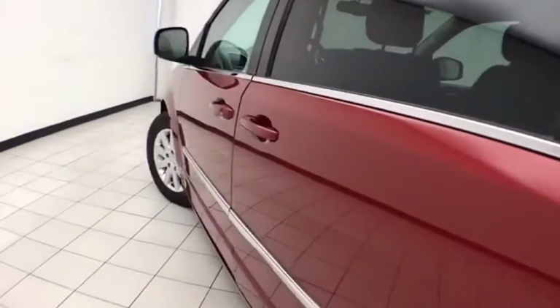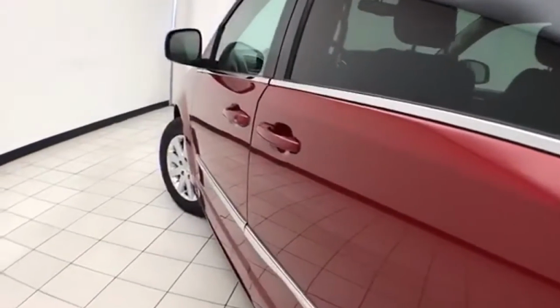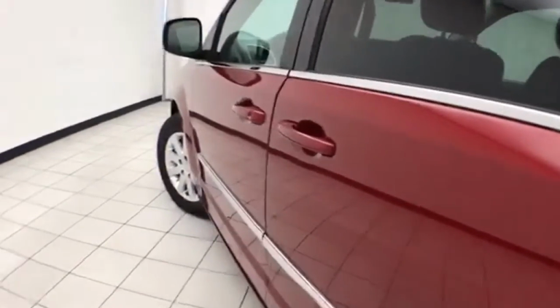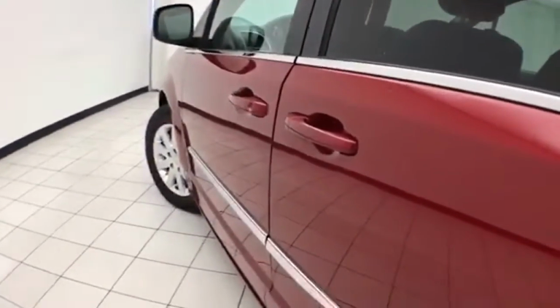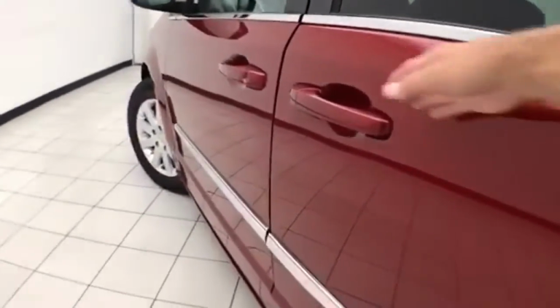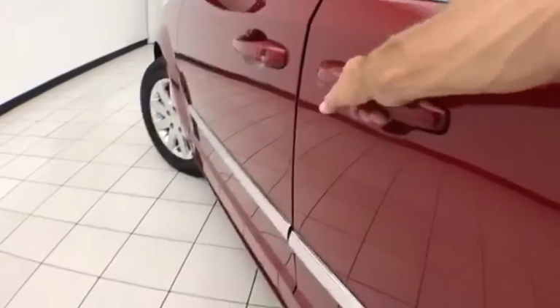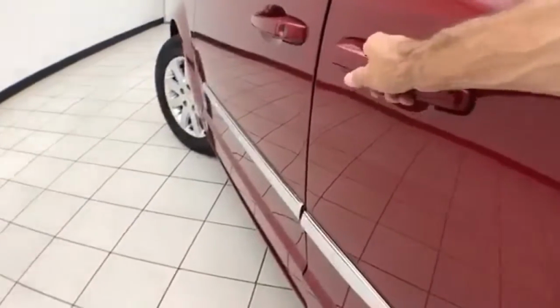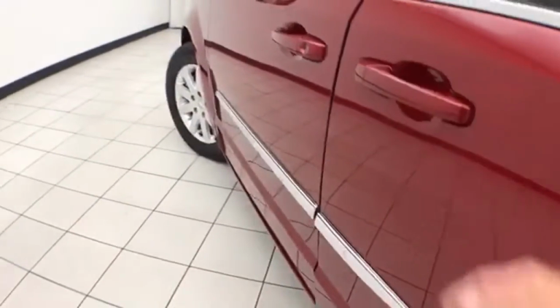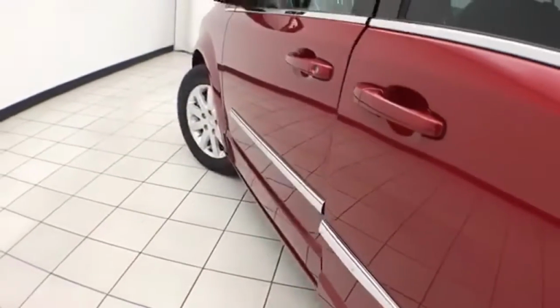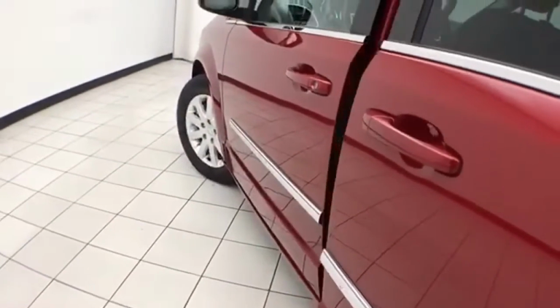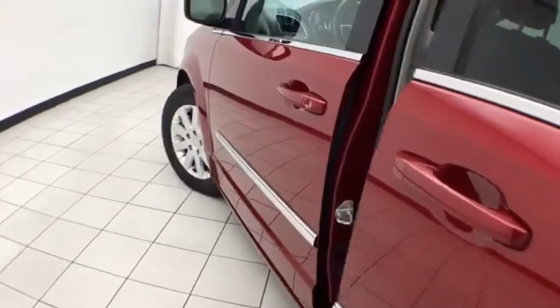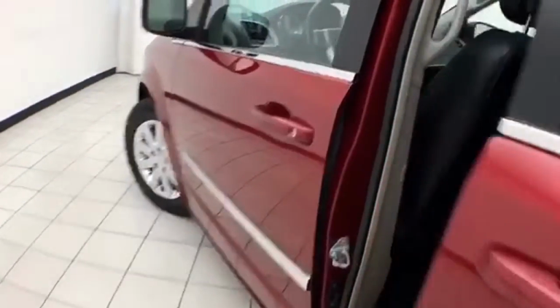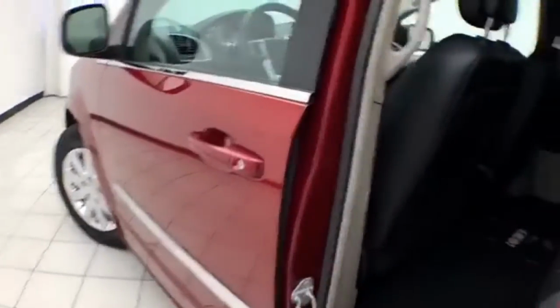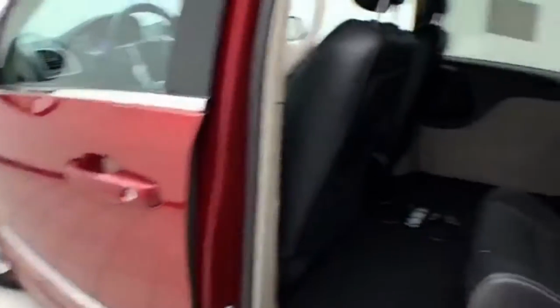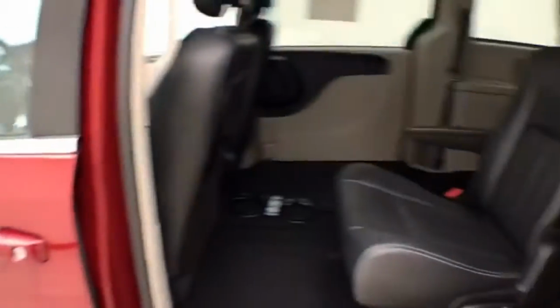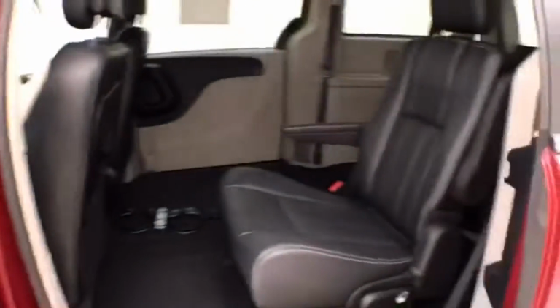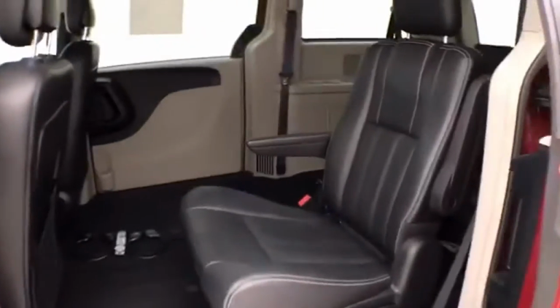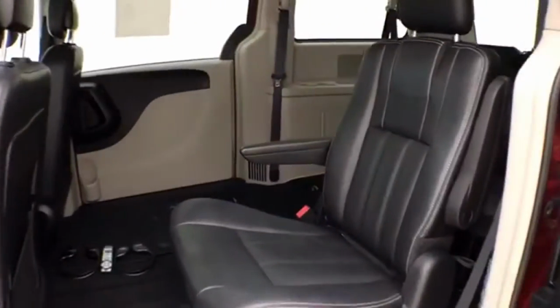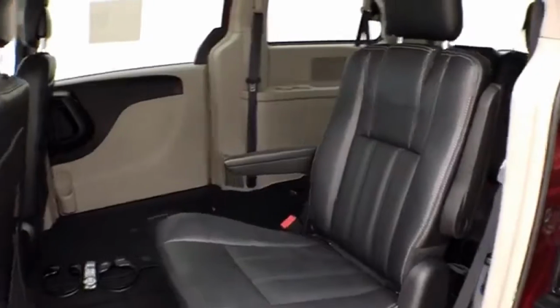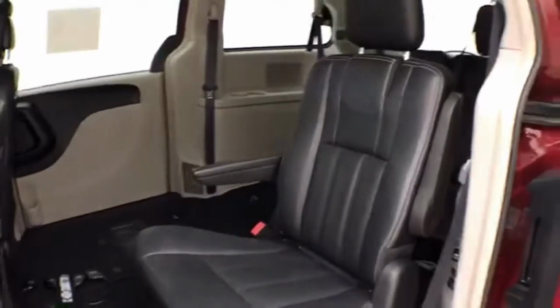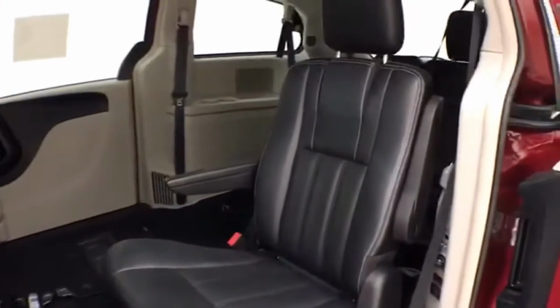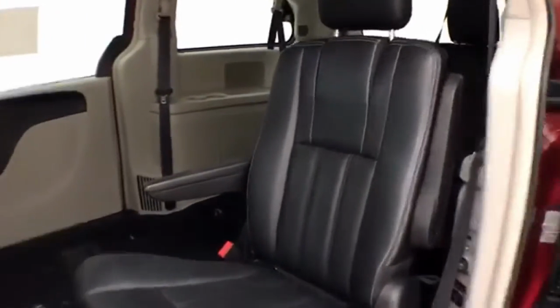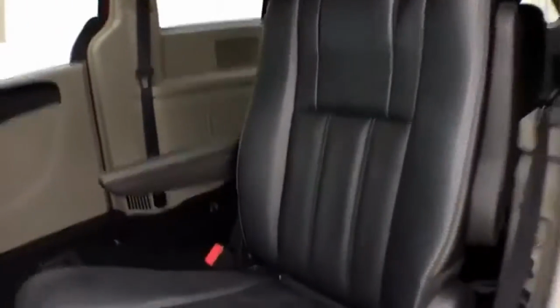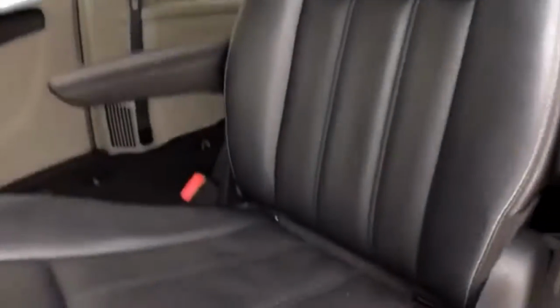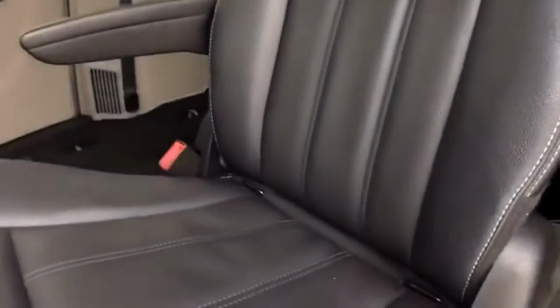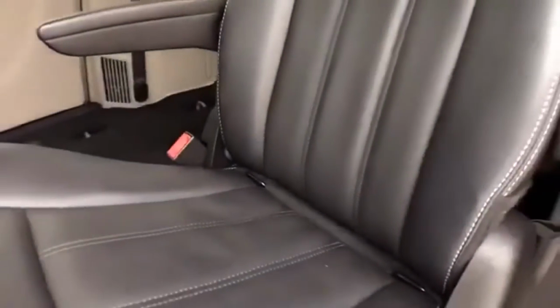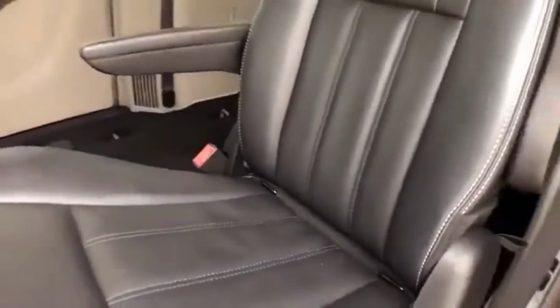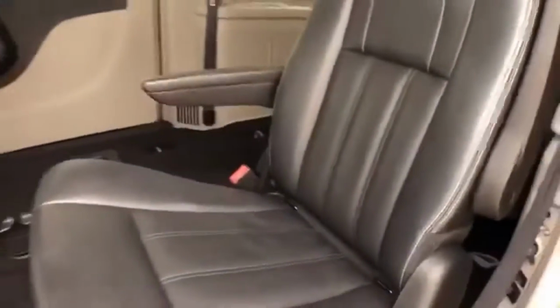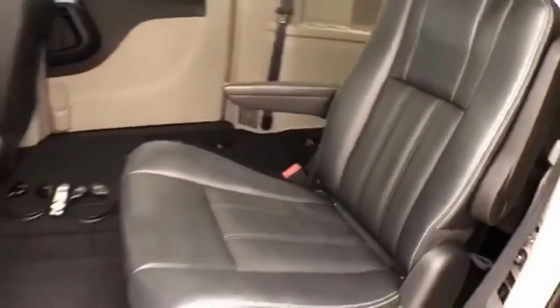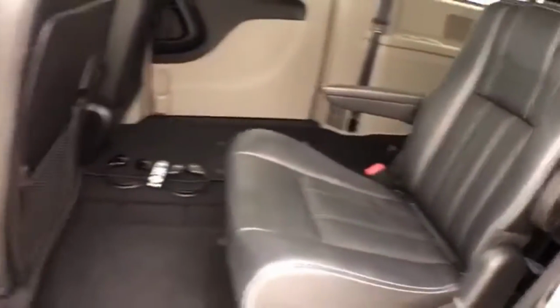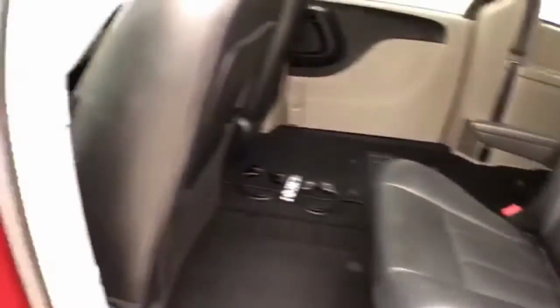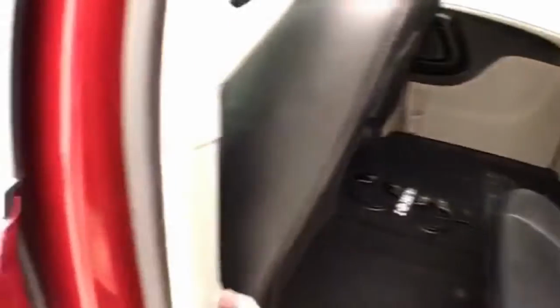Power sliding doors operate off the key fob or a simple pull of the handle. High-back bucket seats in the middle row recline and slide forward and back. They also have hooks for the LATCH system to keep child seats completely secure.